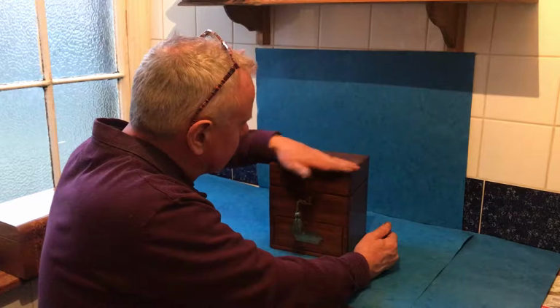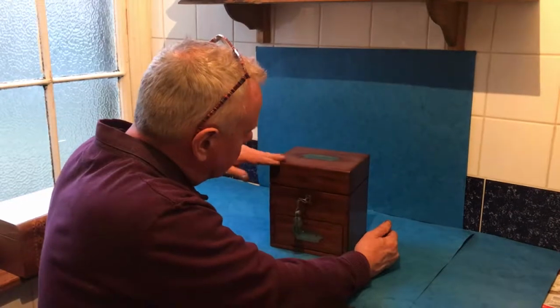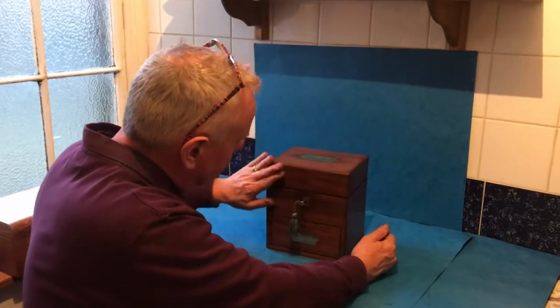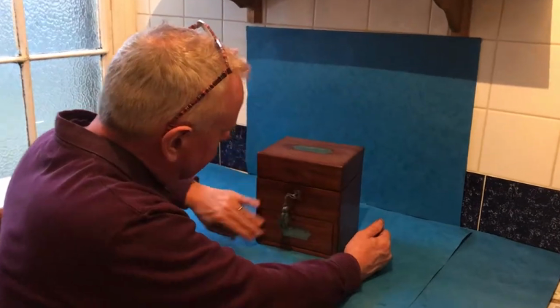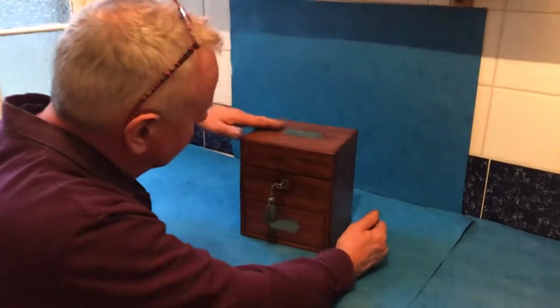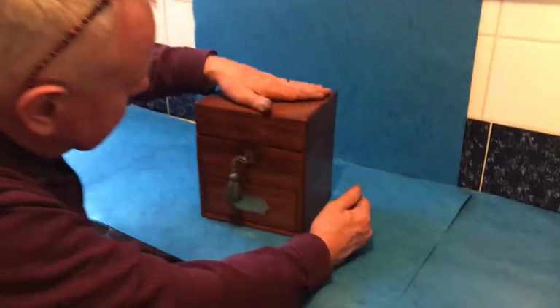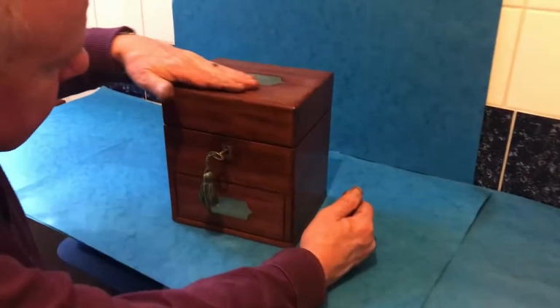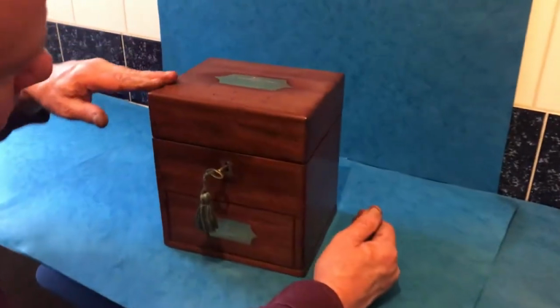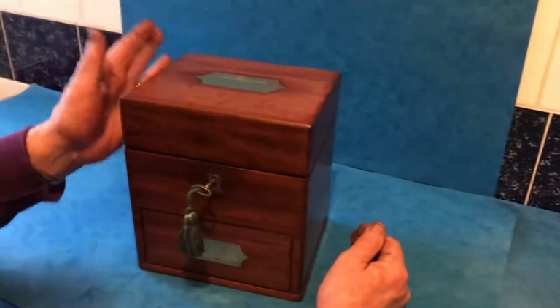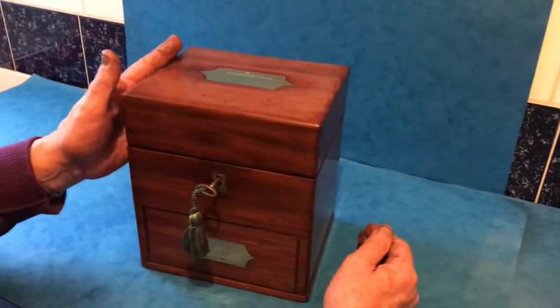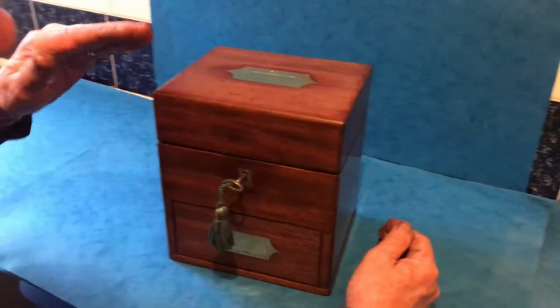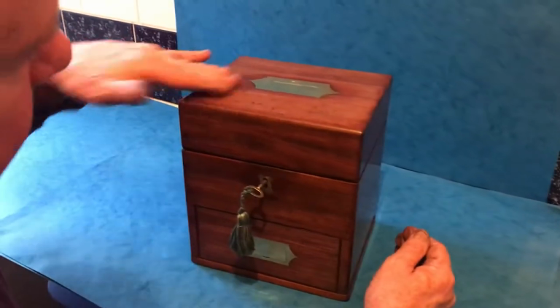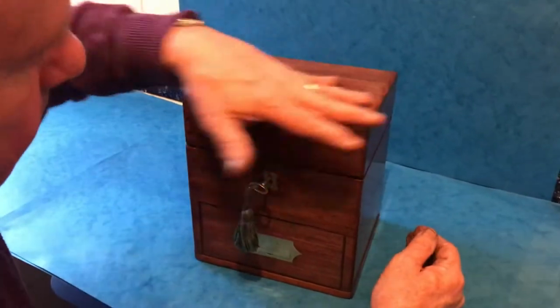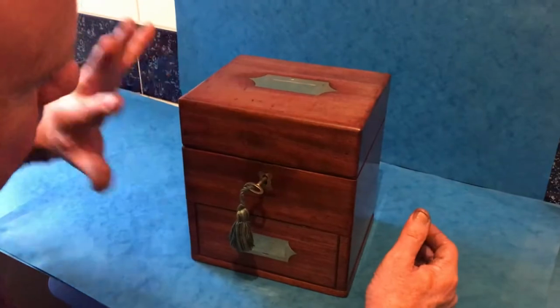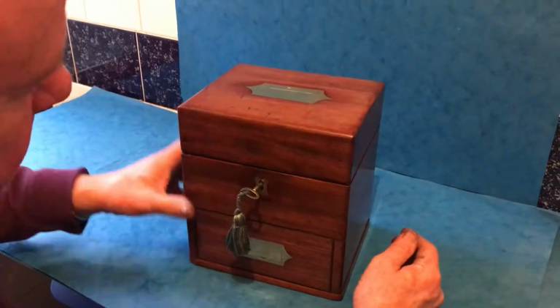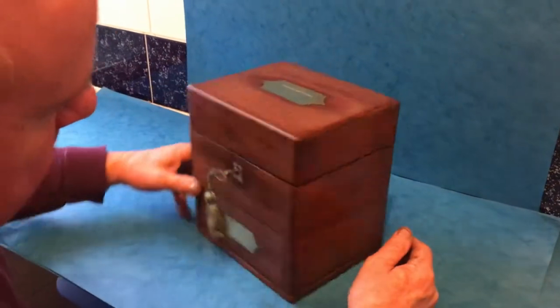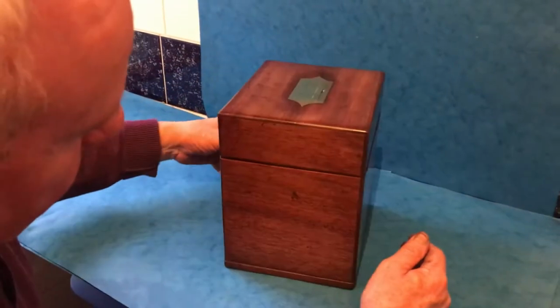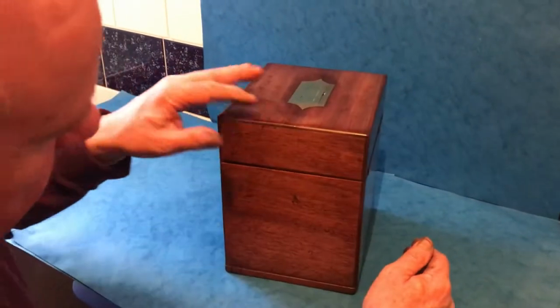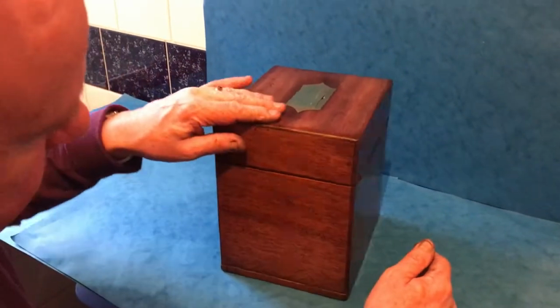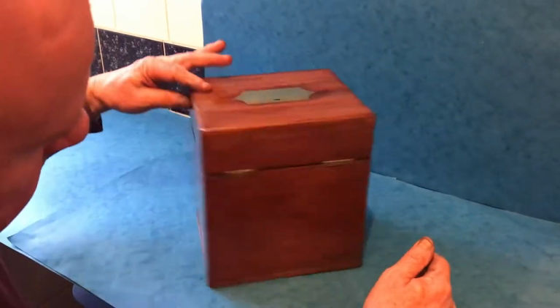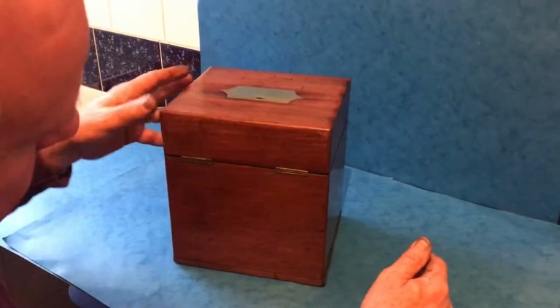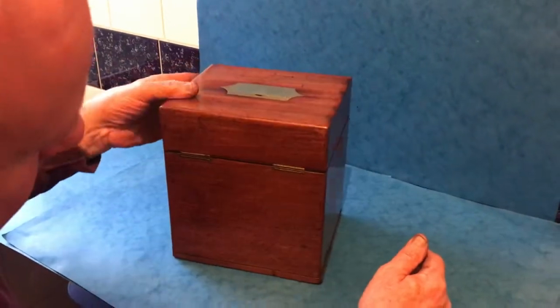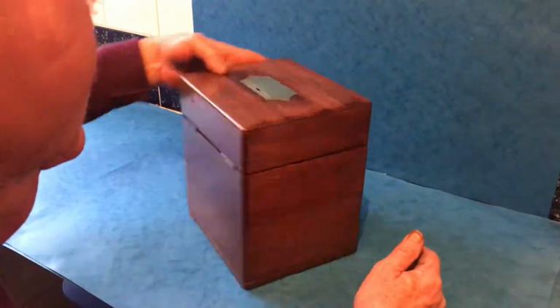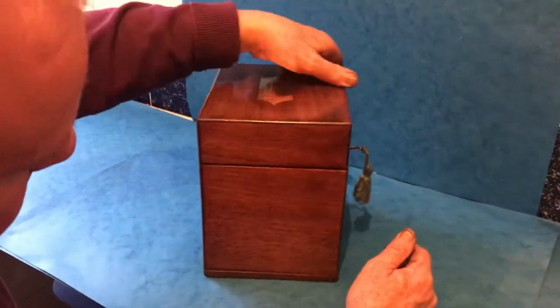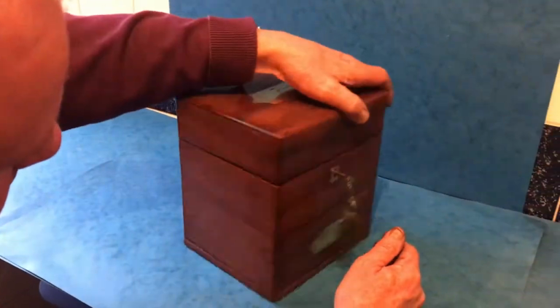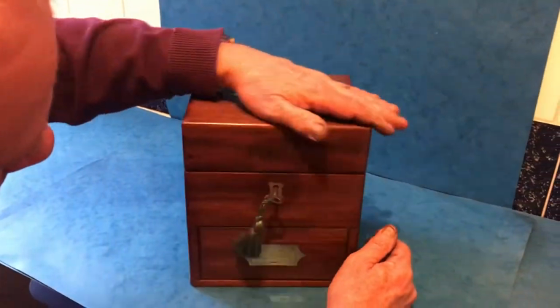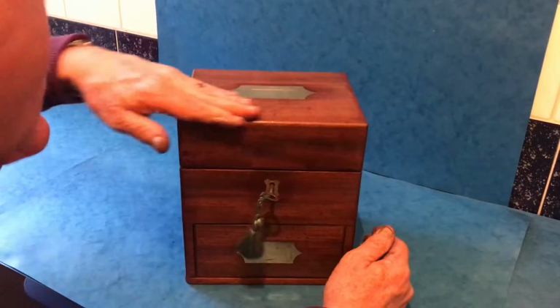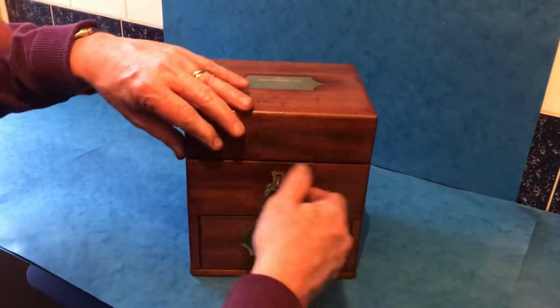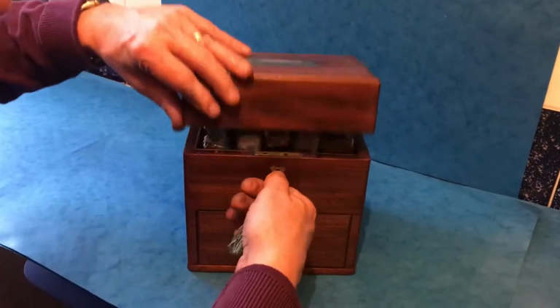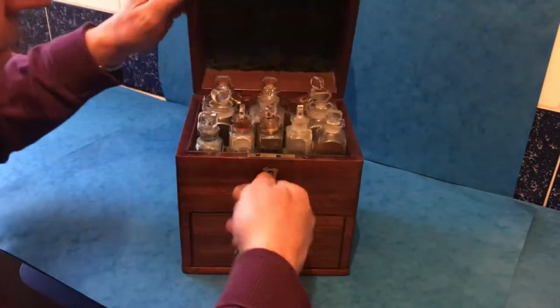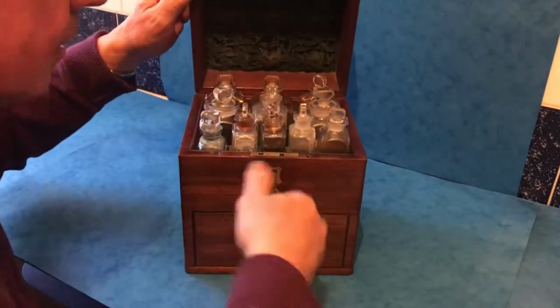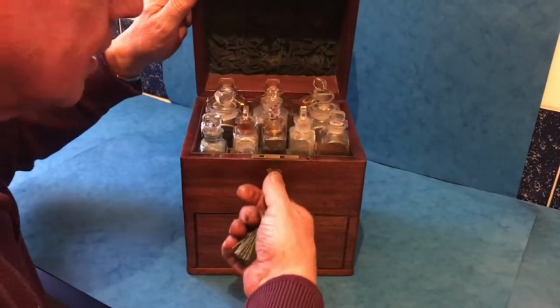This is a lovely little medicine box. It's mahogany, solid, and all the original finish — it's not been polished. It's the original wax finish and it's got a working lock and key.